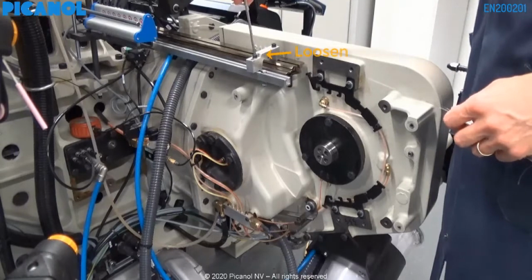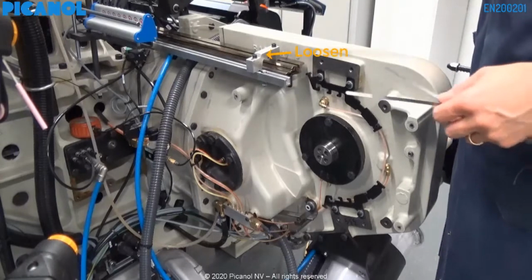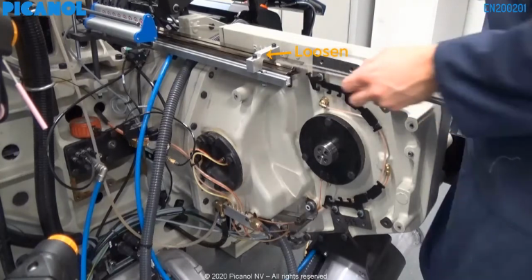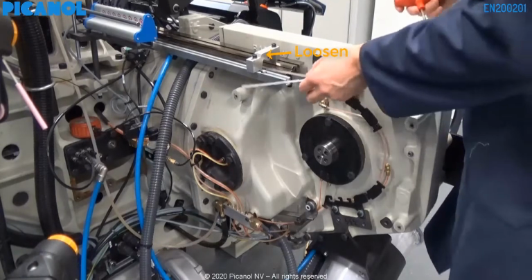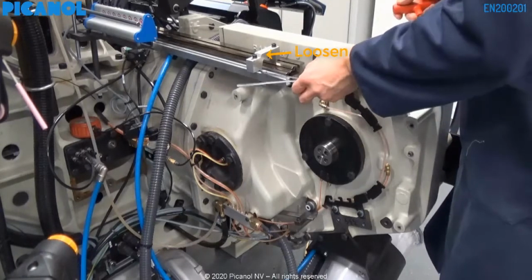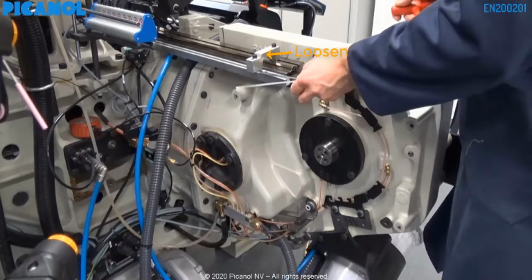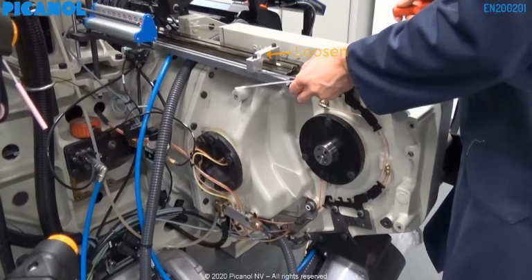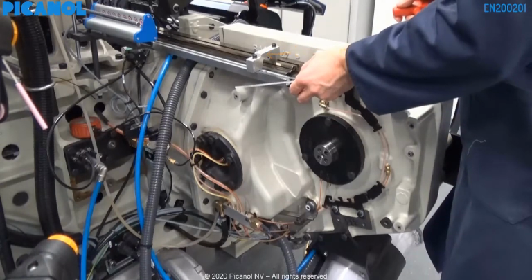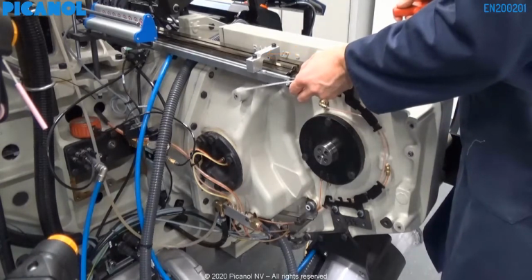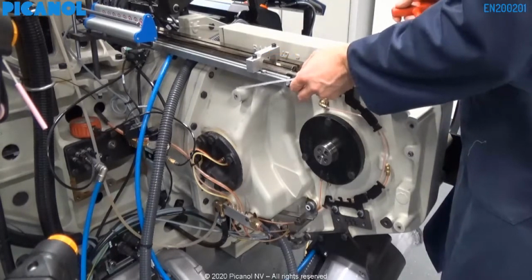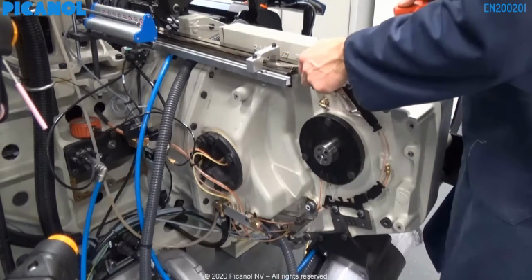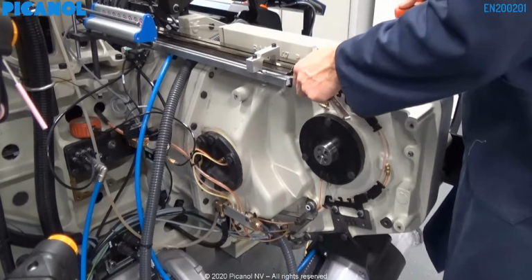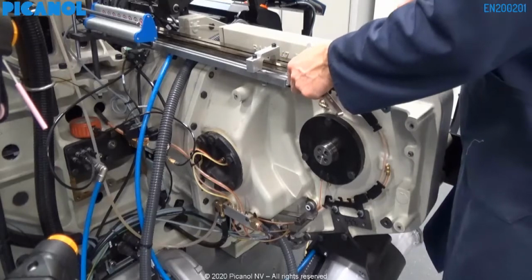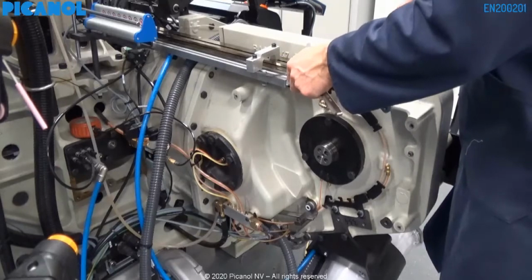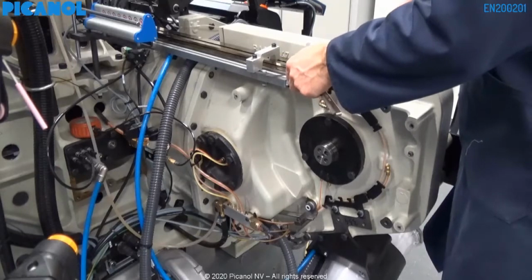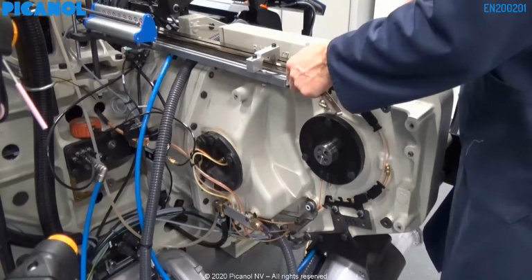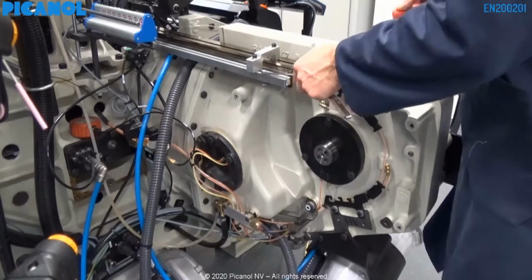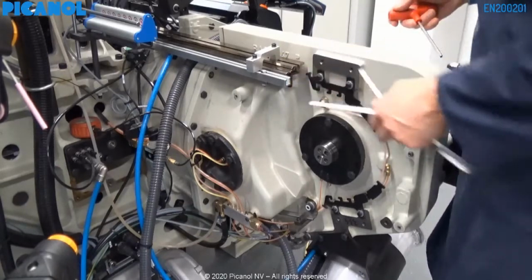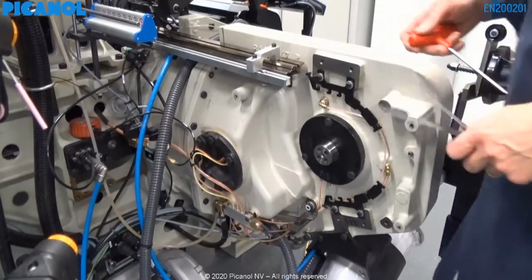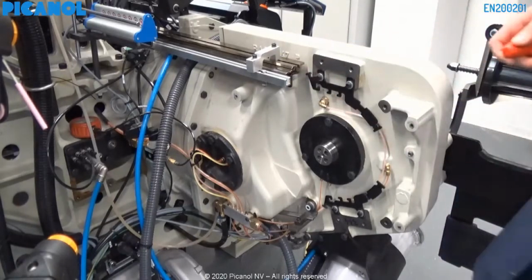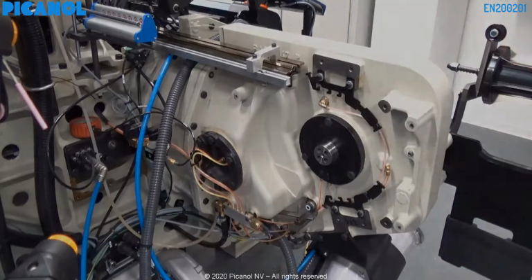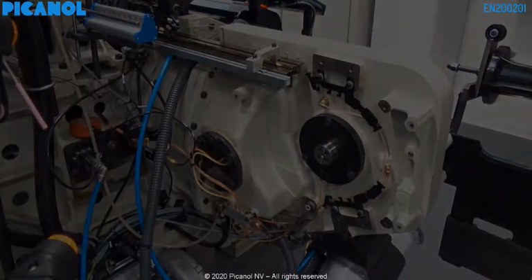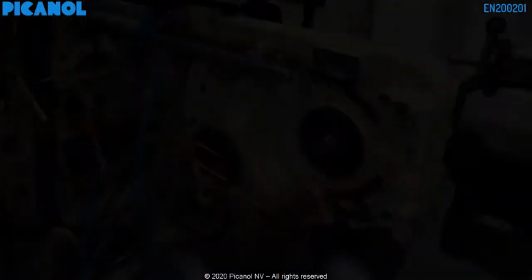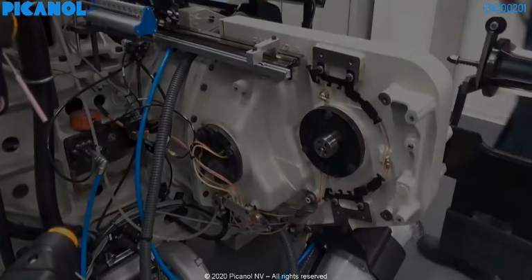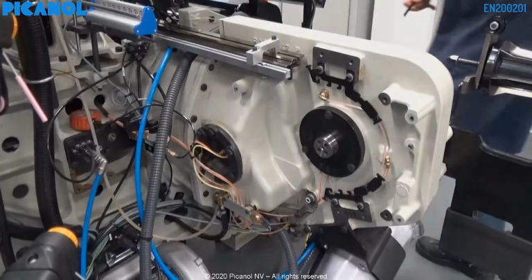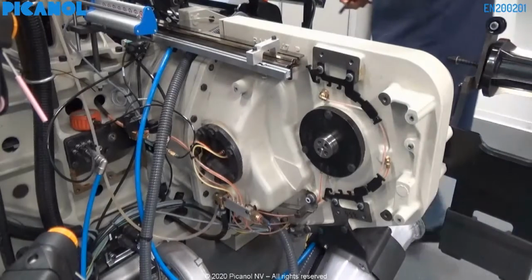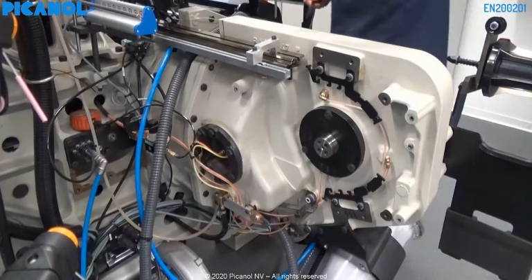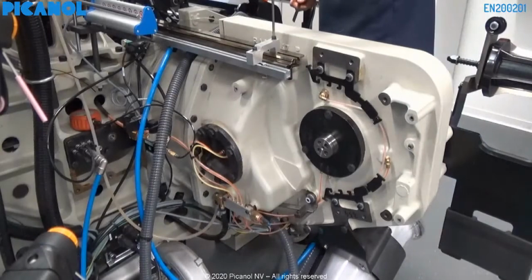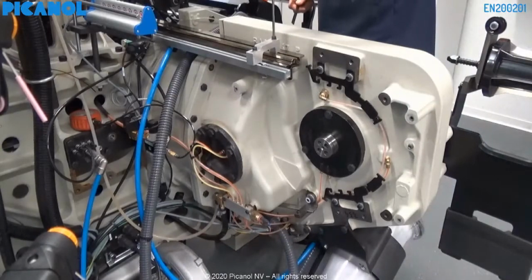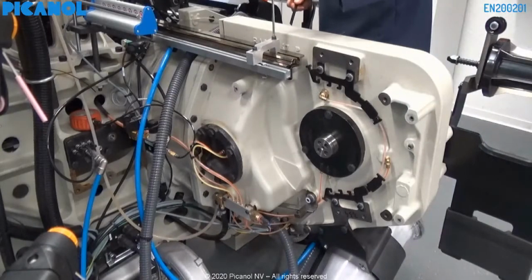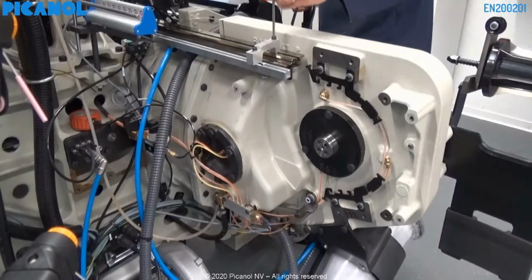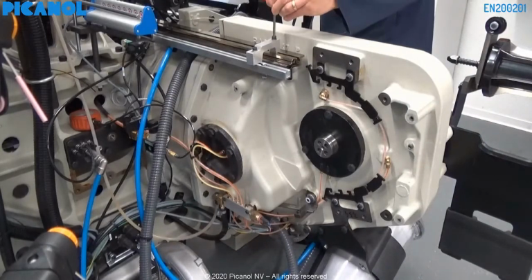After putting the thickness plates under the support, you have to check the clearance again. If the clearance between the bridge and the support is gone, you can move the bridge to its maximum inside position and do the same procedure over again.